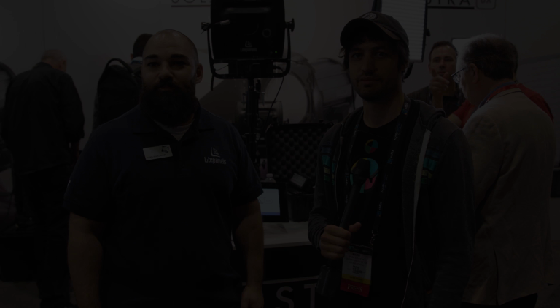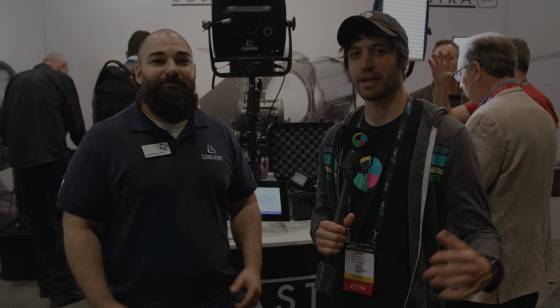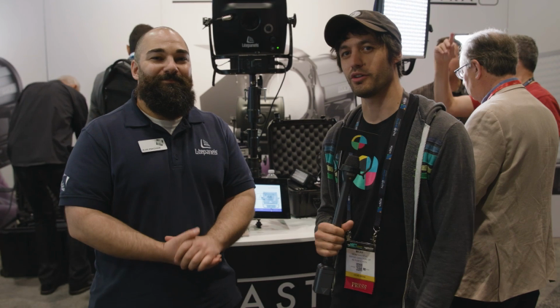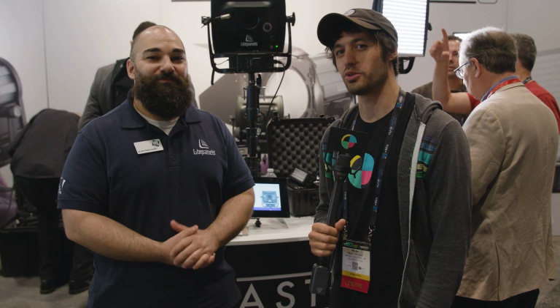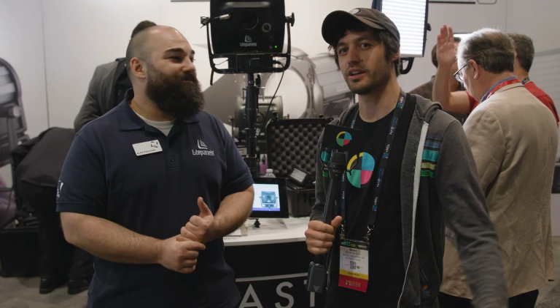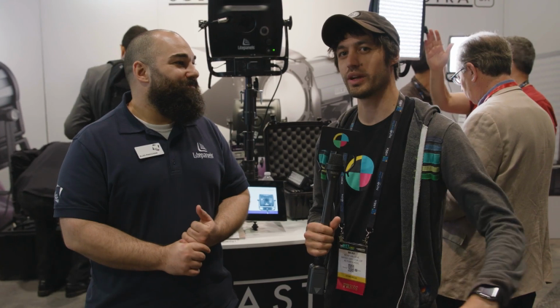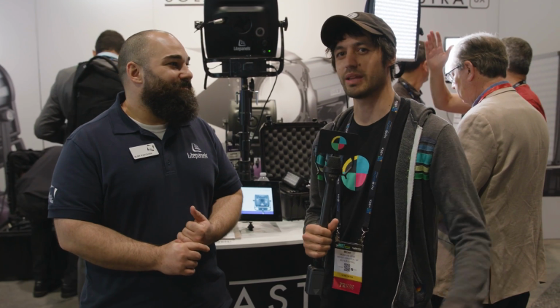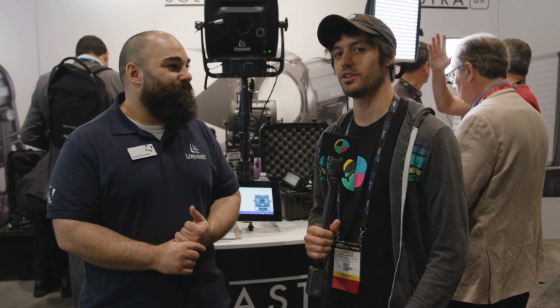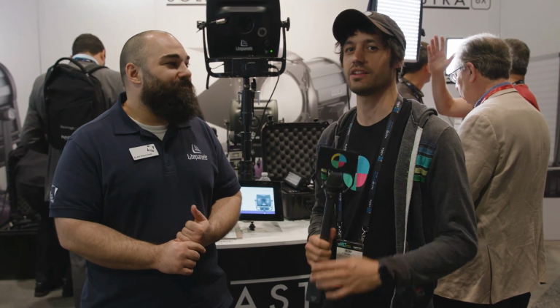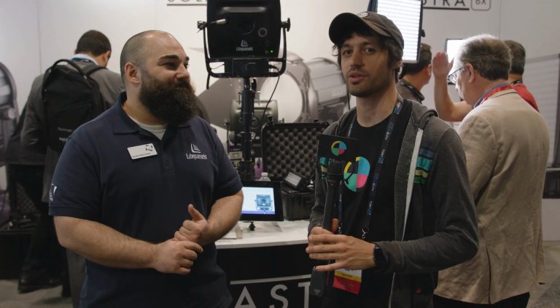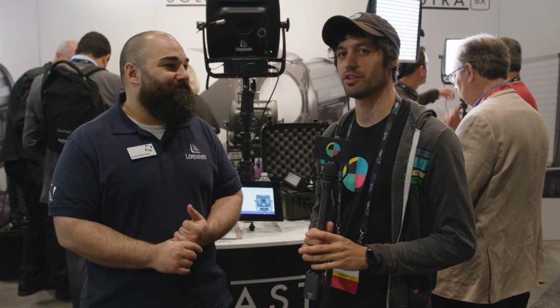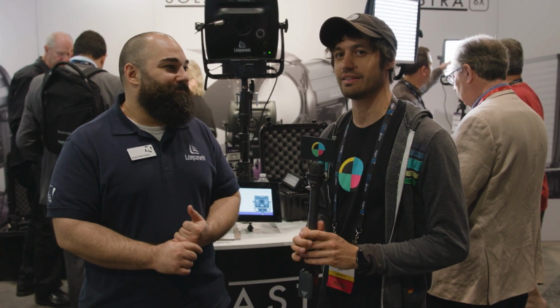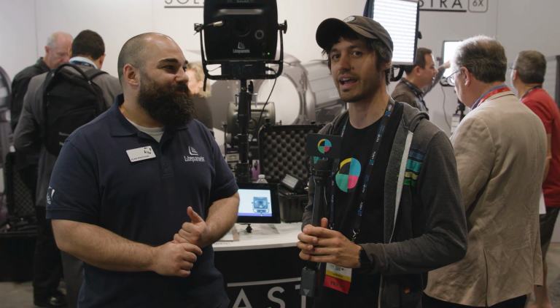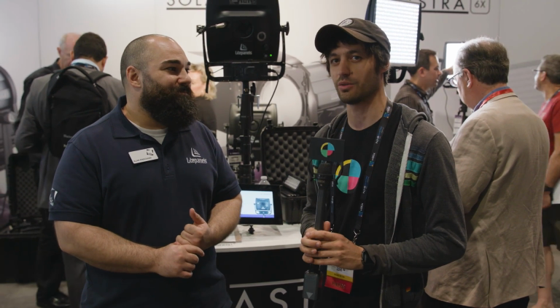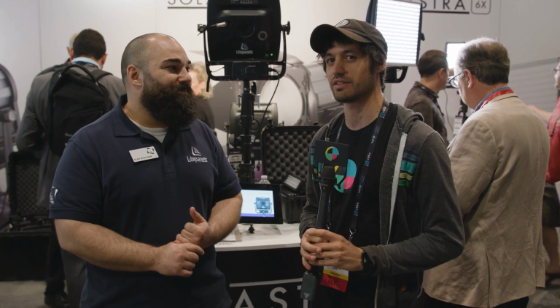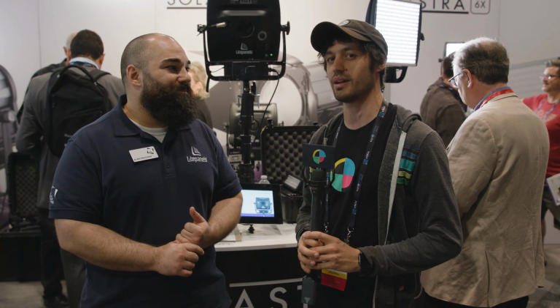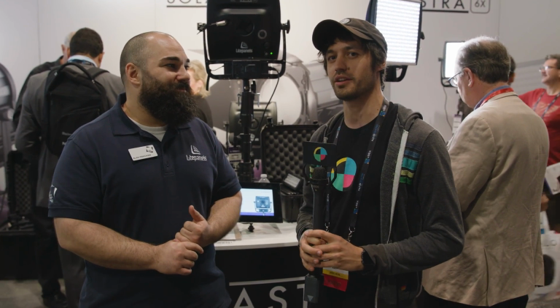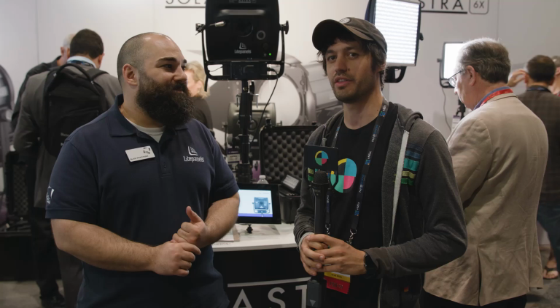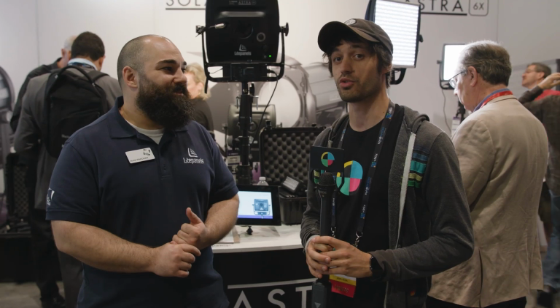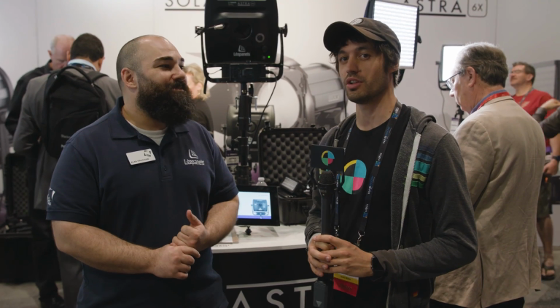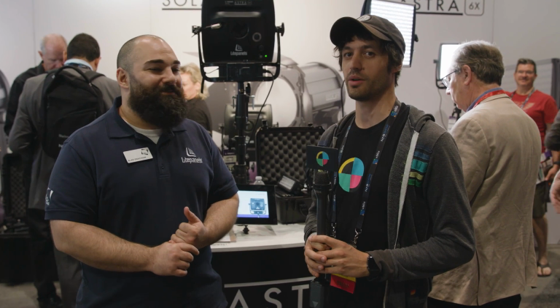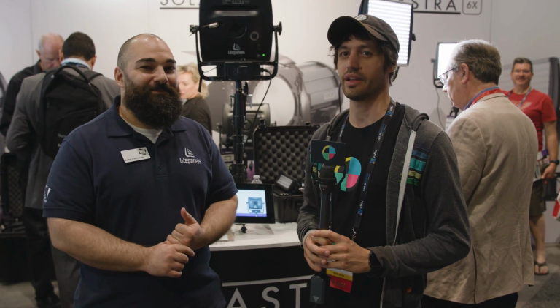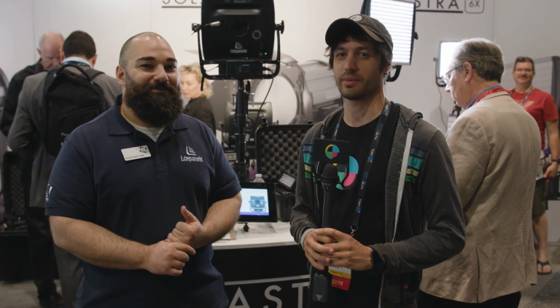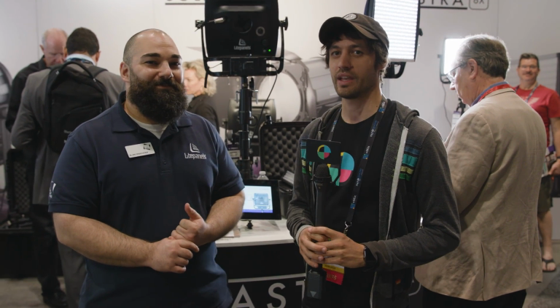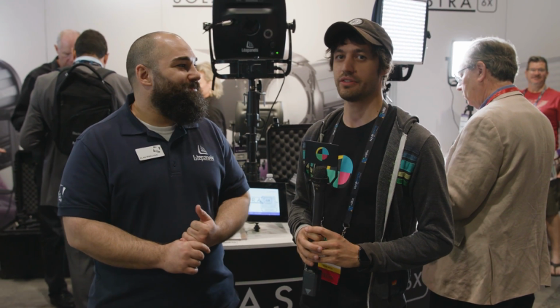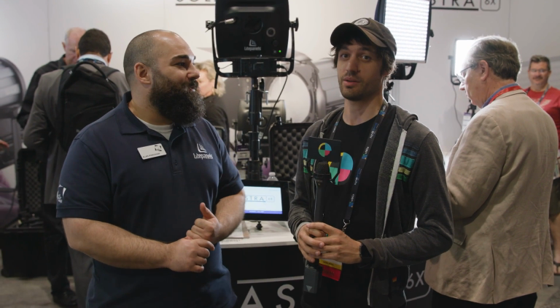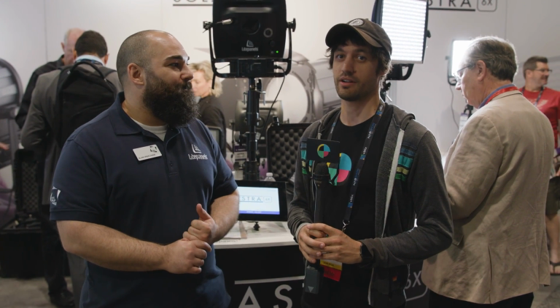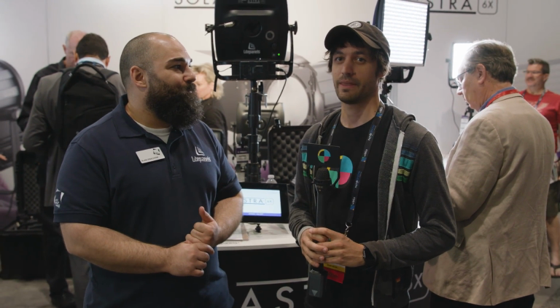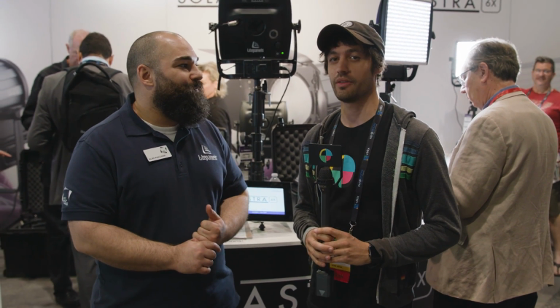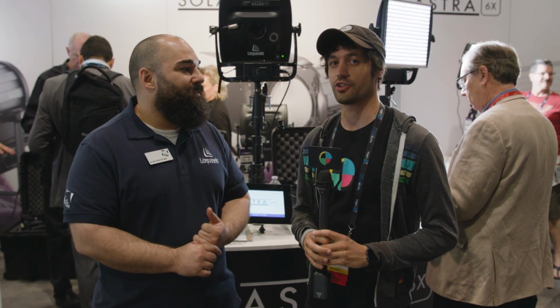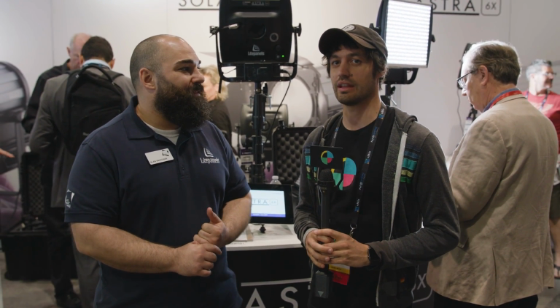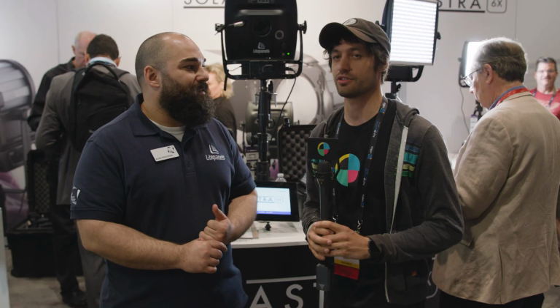I'm Micah with No Film School. We're here with Light Panels. Alan's going to show us the new 6X, which is six times brighter than the original 1x1 that Light Panels made, and 50% brighter than the one they showed us last year.